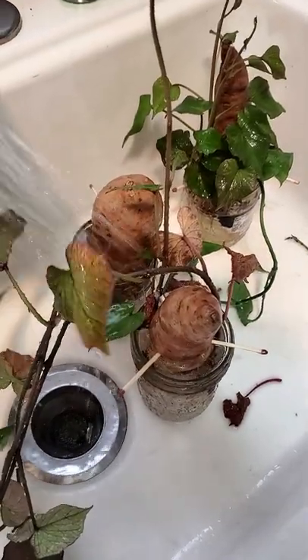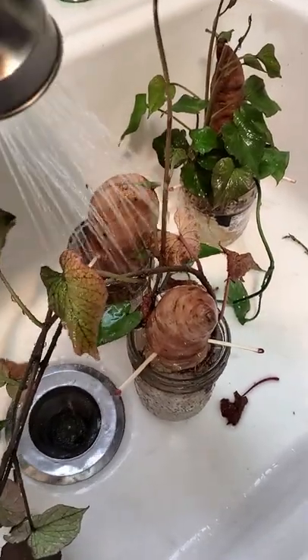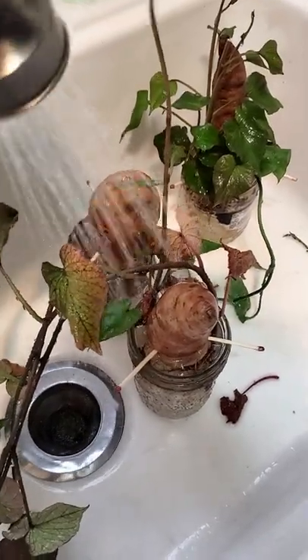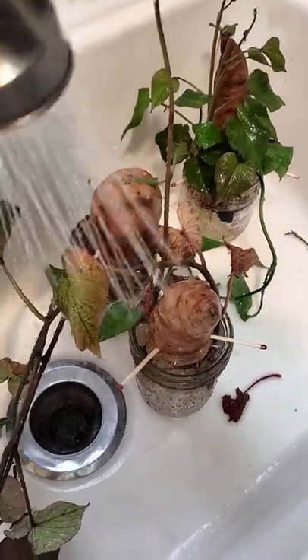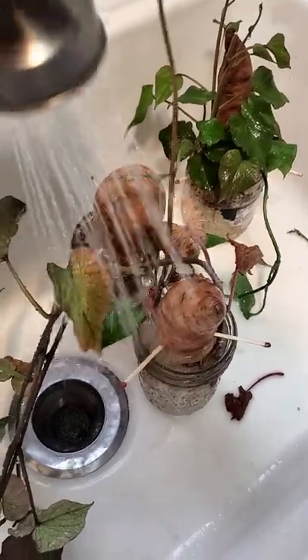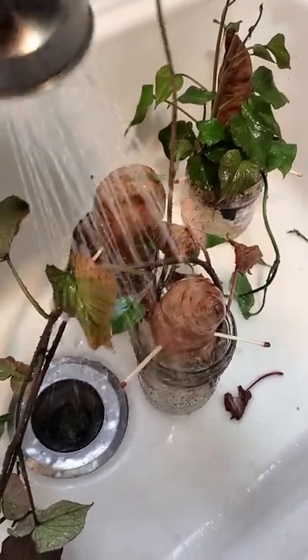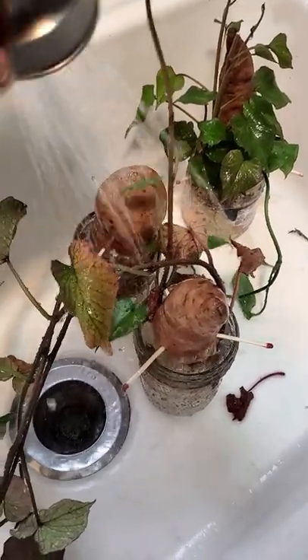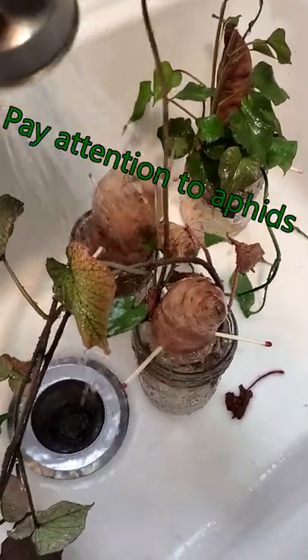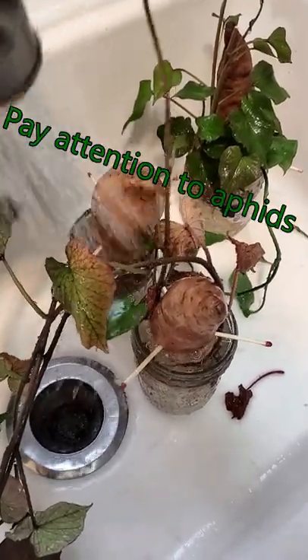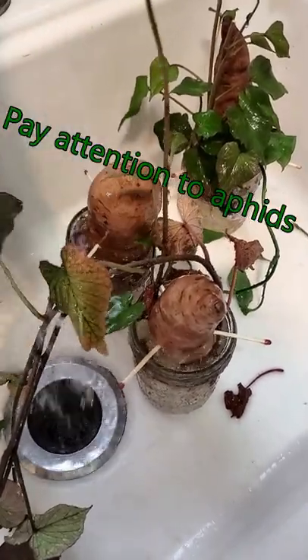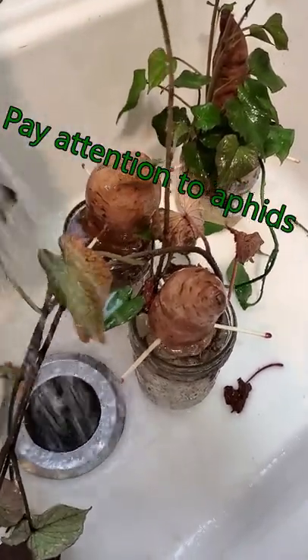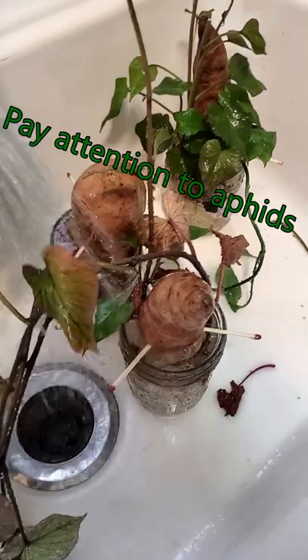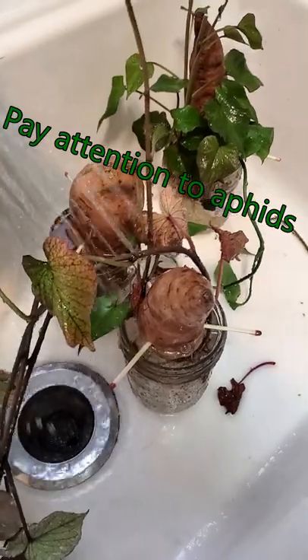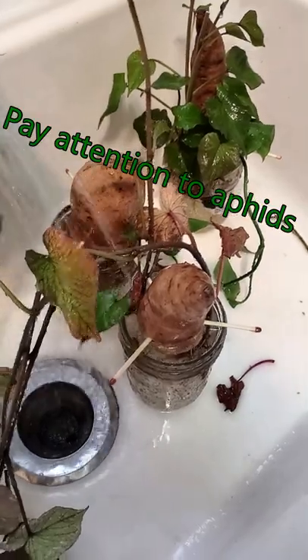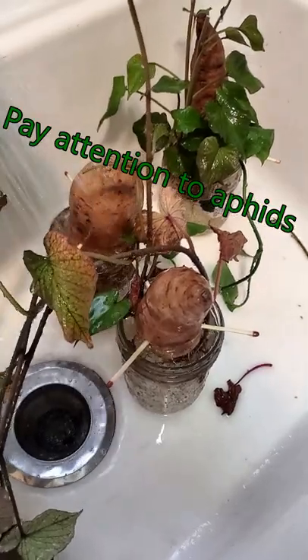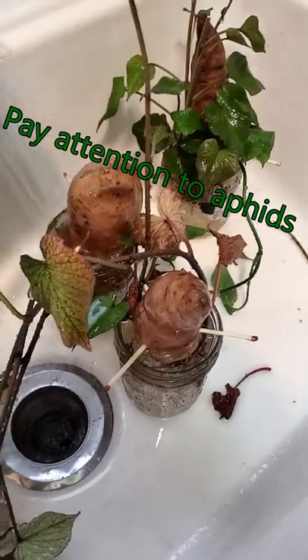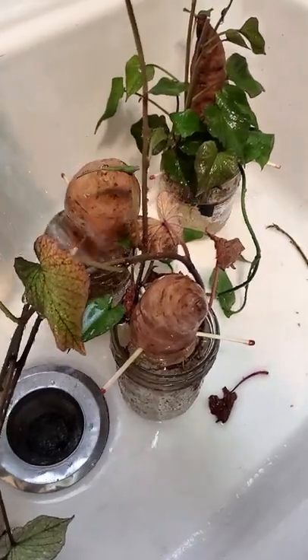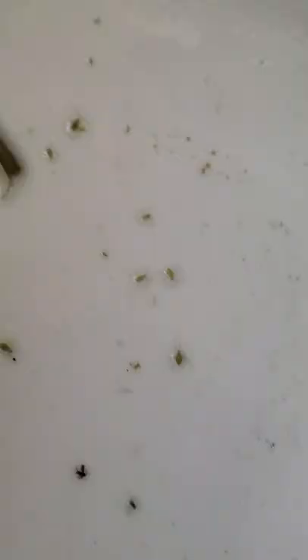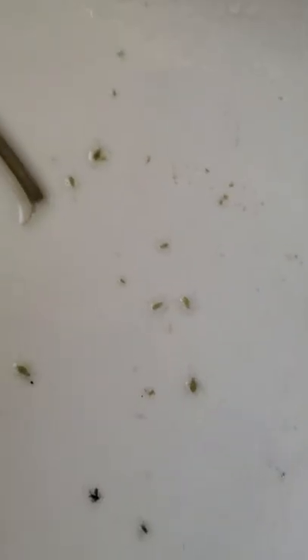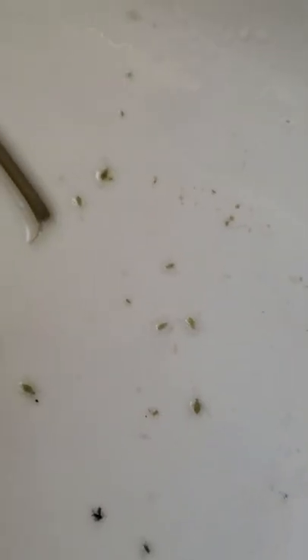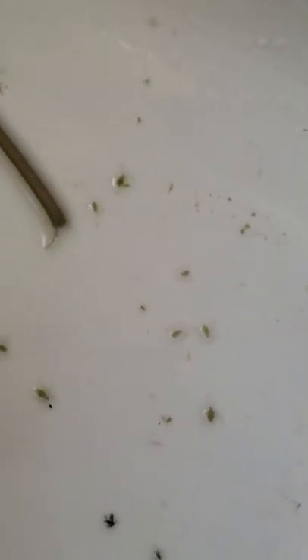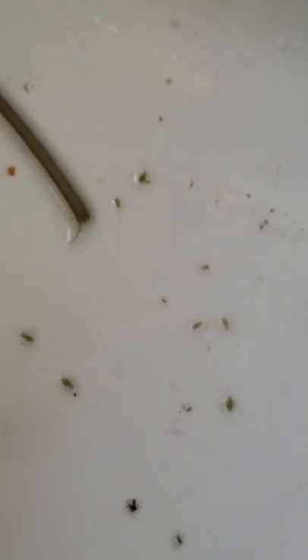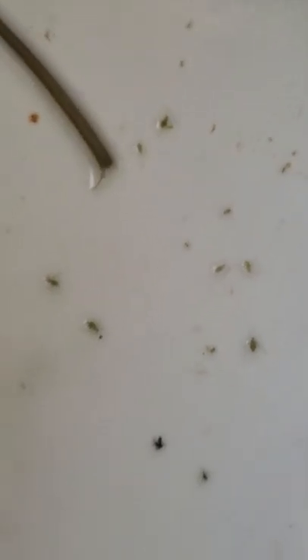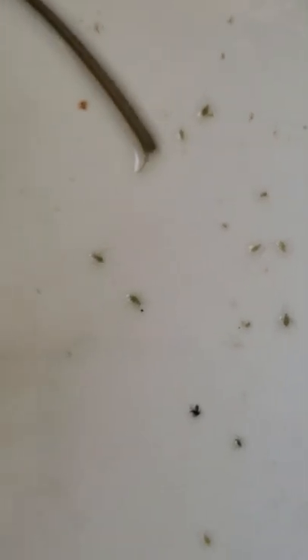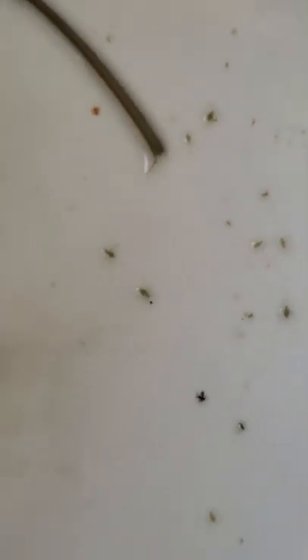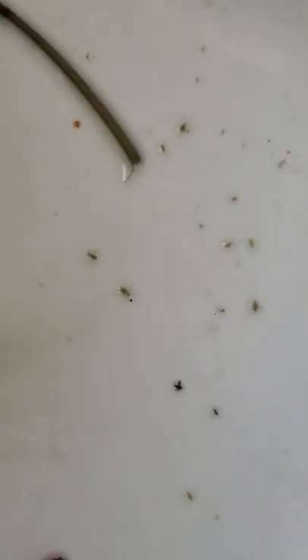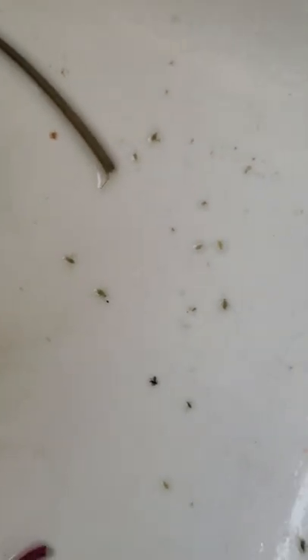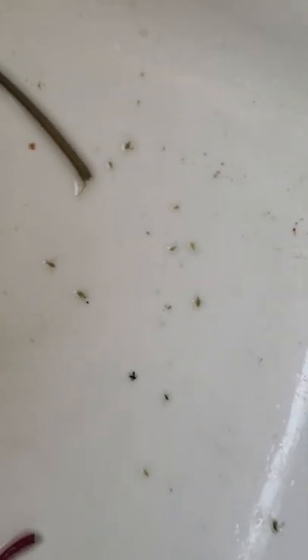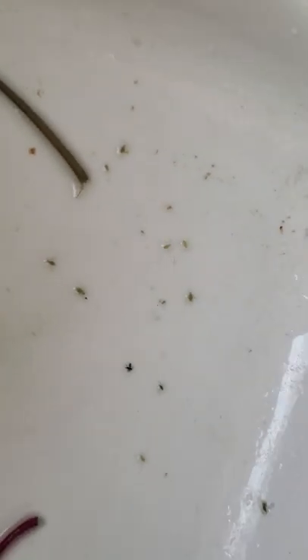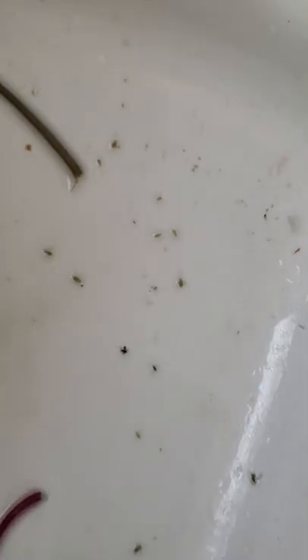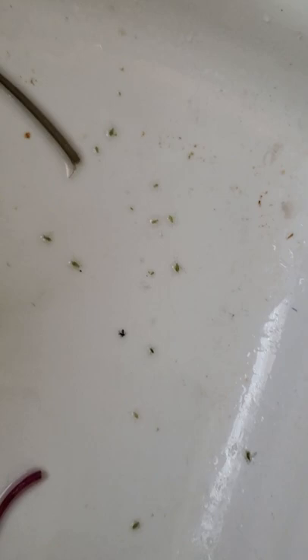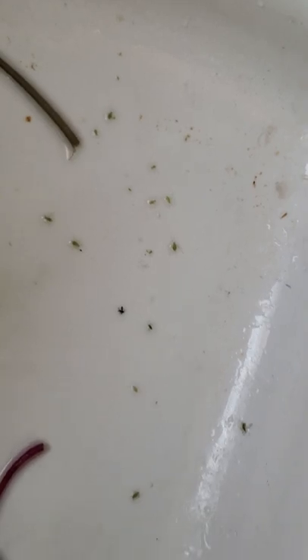you're going to rinse them with a lot of water. You want to get a lot of those aphids off. Look at all those aphids — and that was just rinsing it off with water.